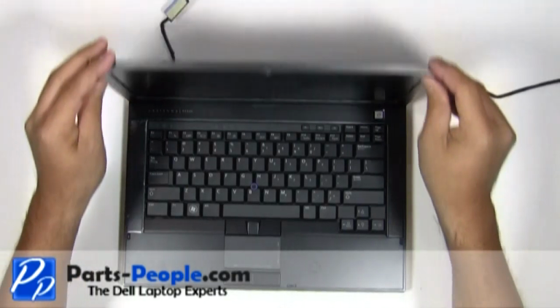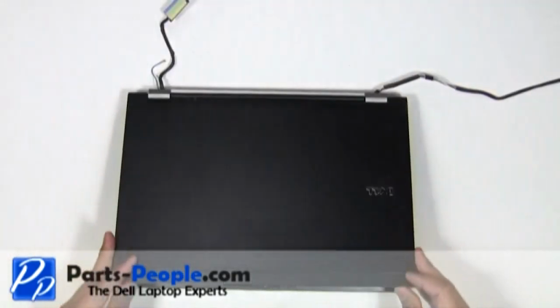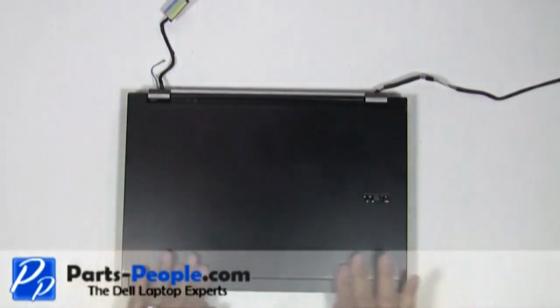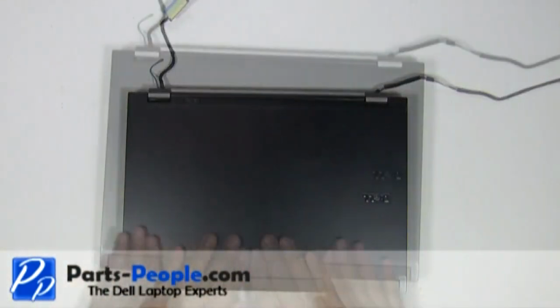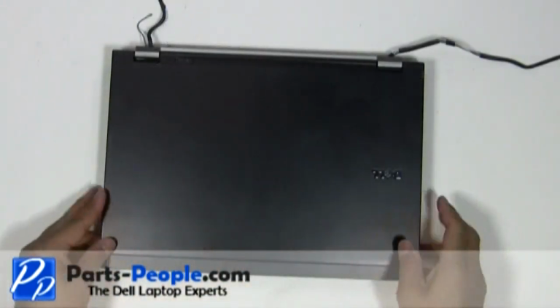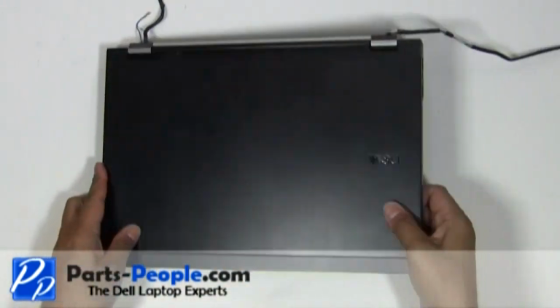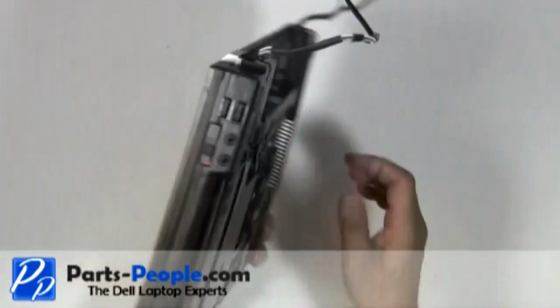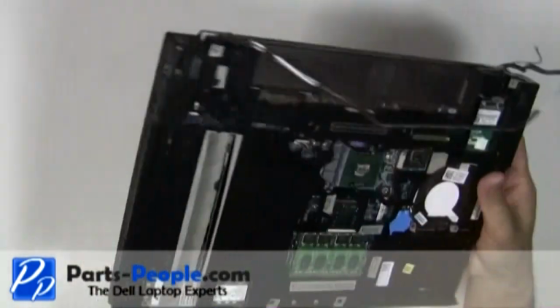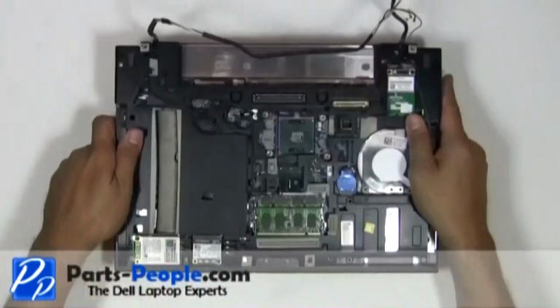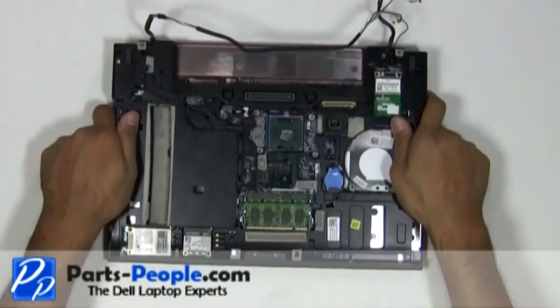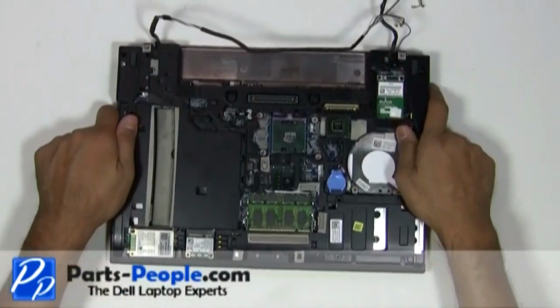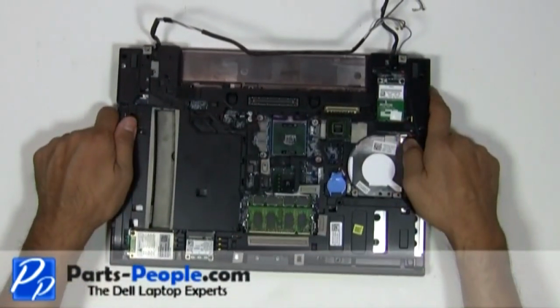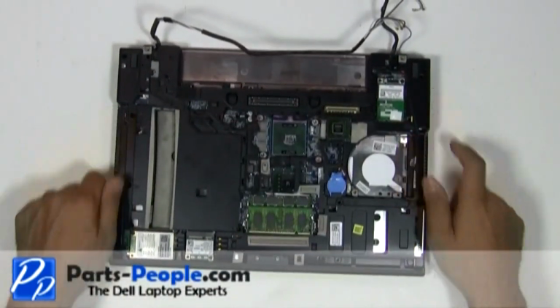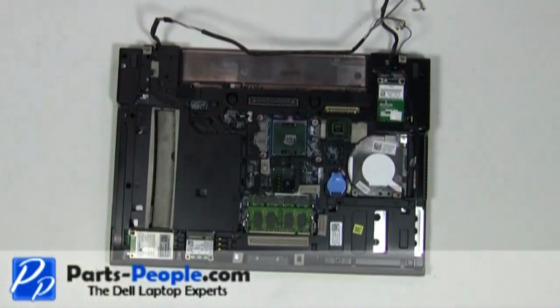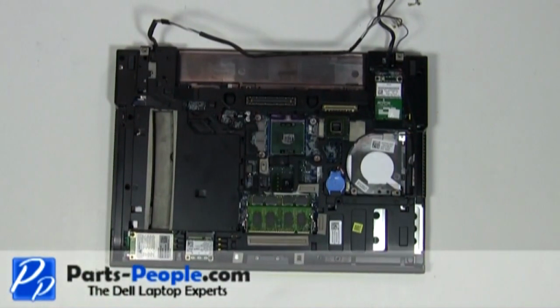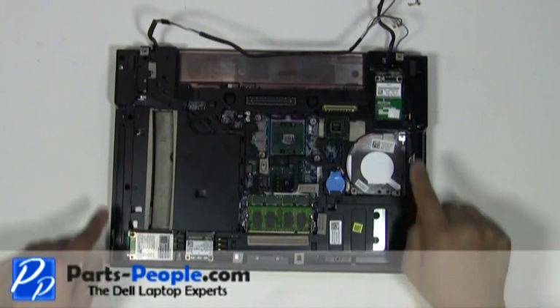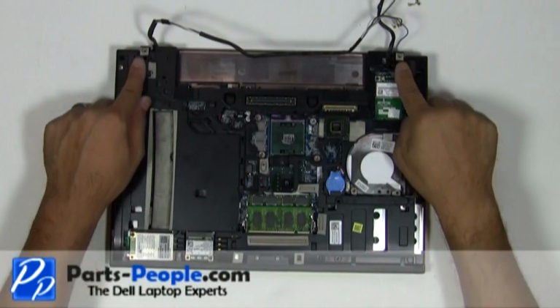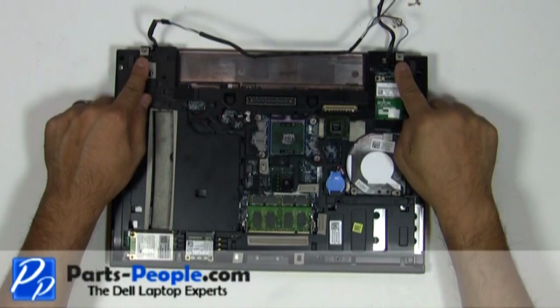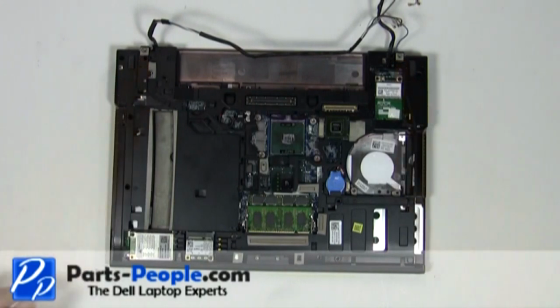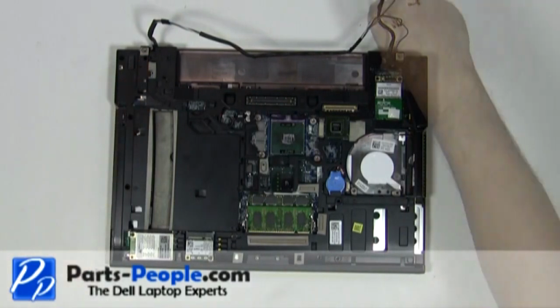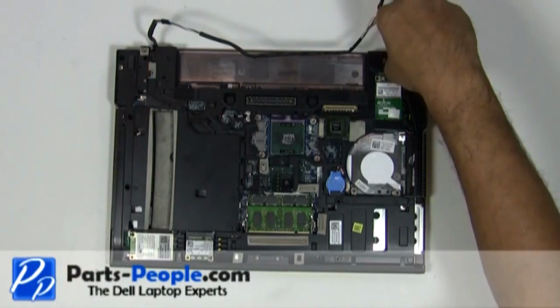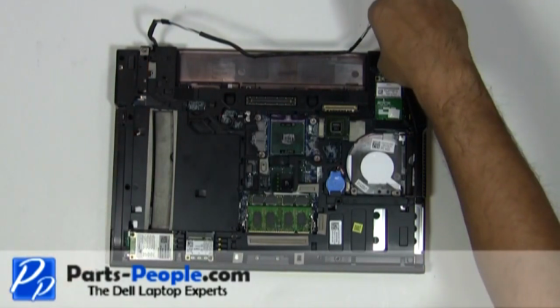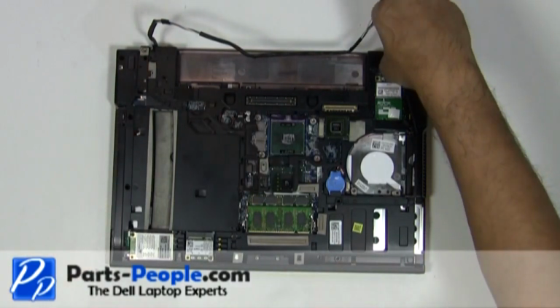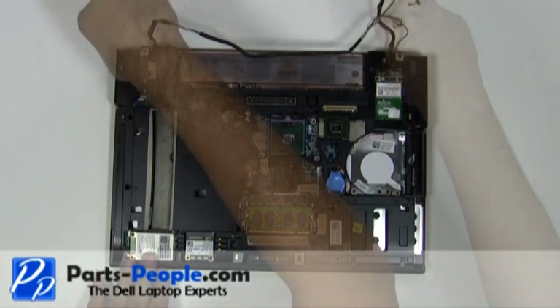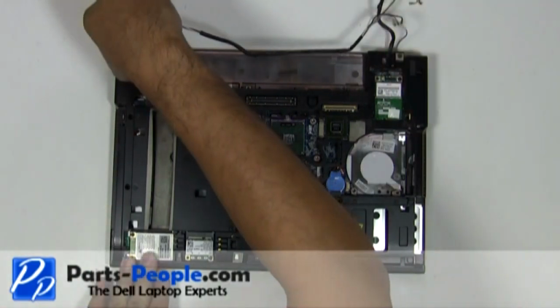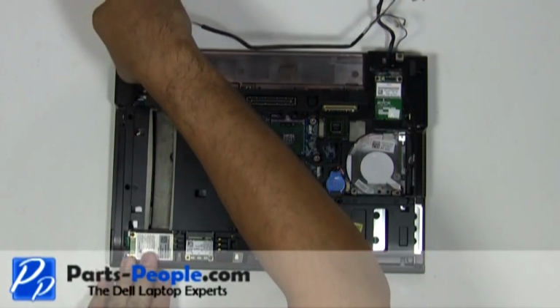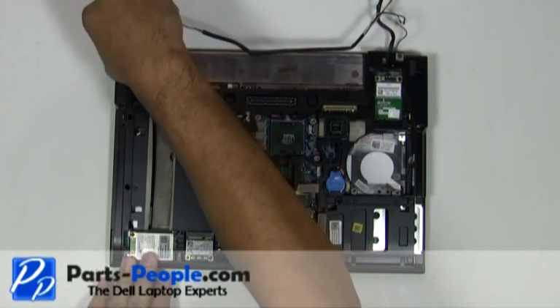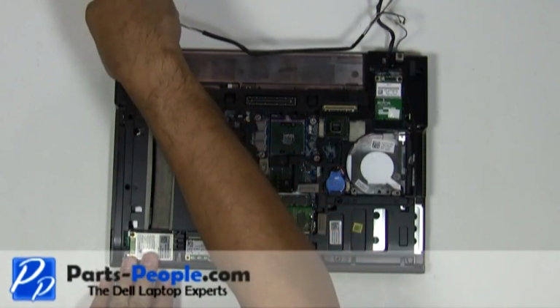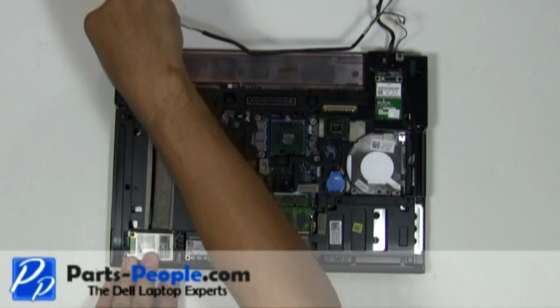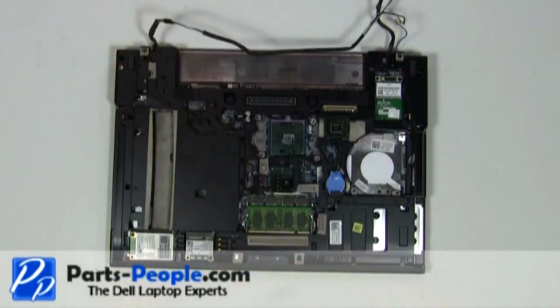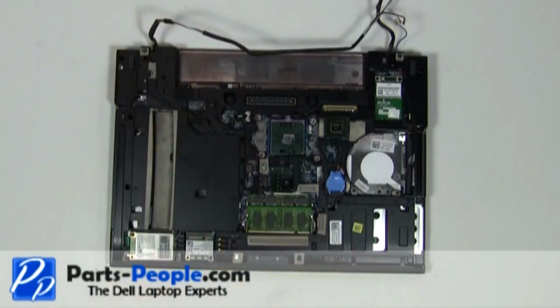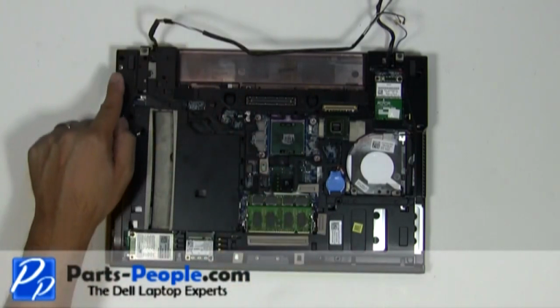Close the LCD lid and flip the laptop over. Replace the two hinge screws to hold down the display assembly to the bottom base. Replace the seven touchpad palm rest screws.